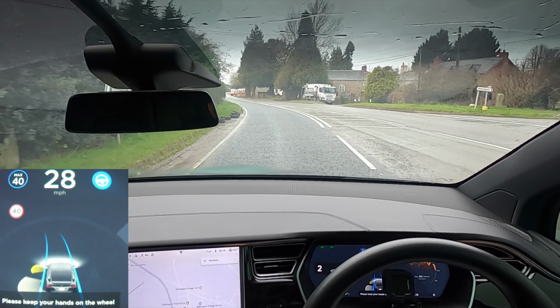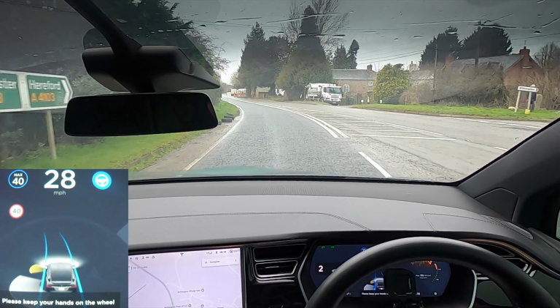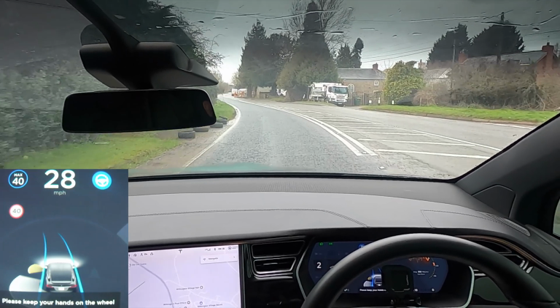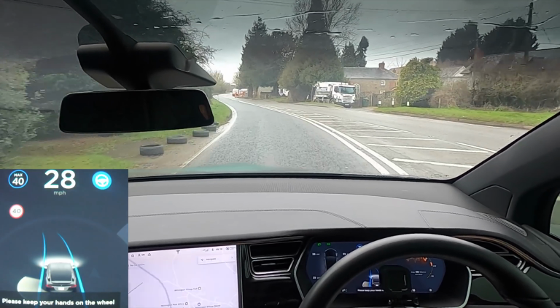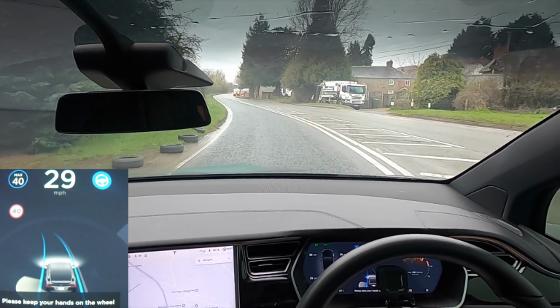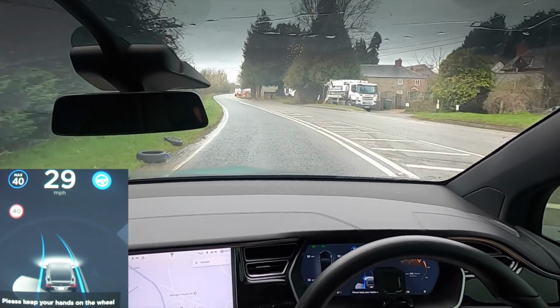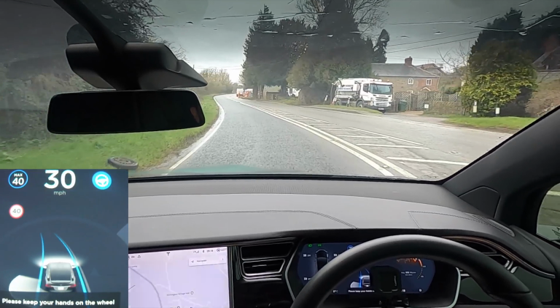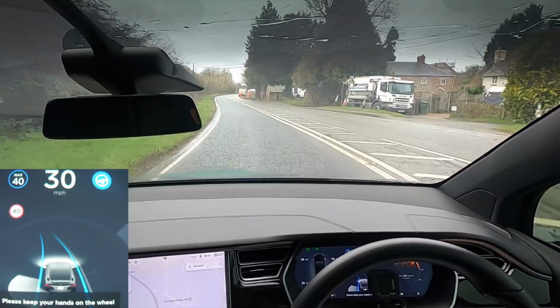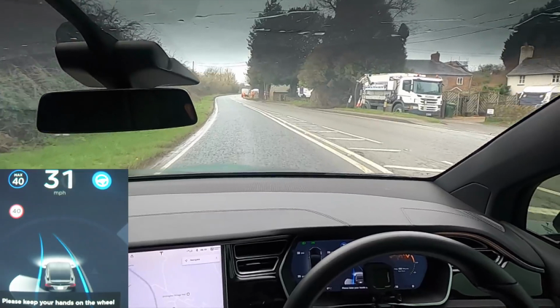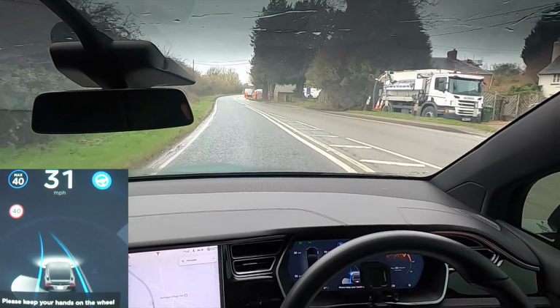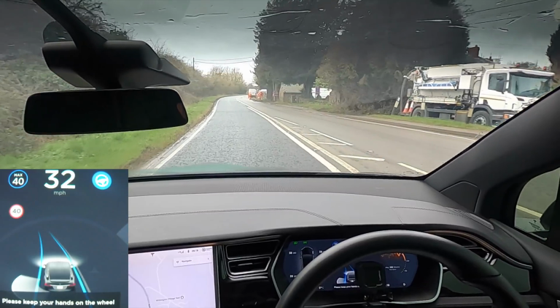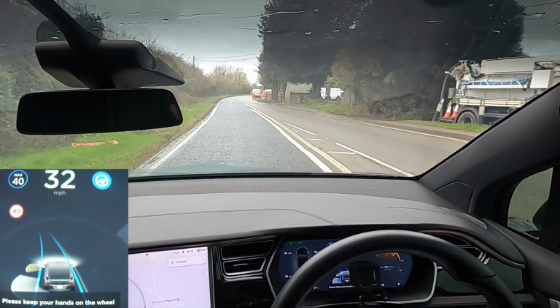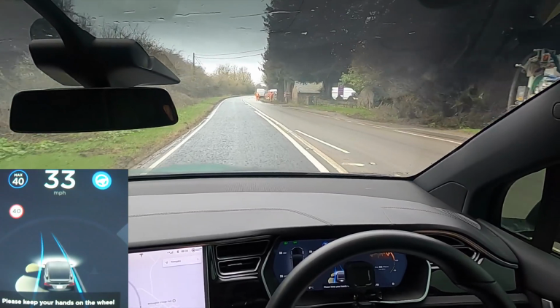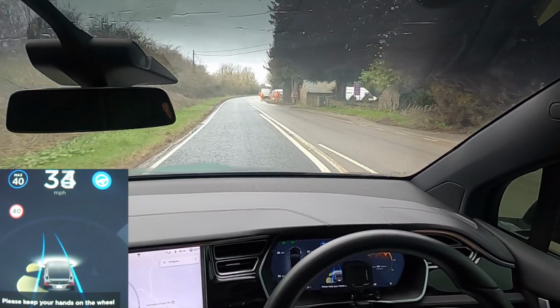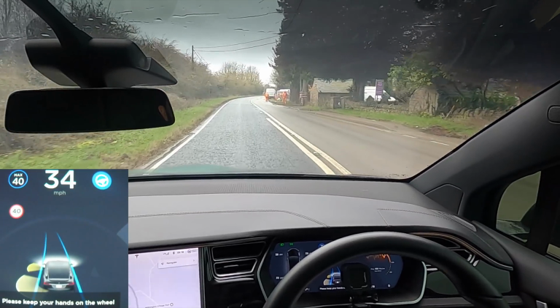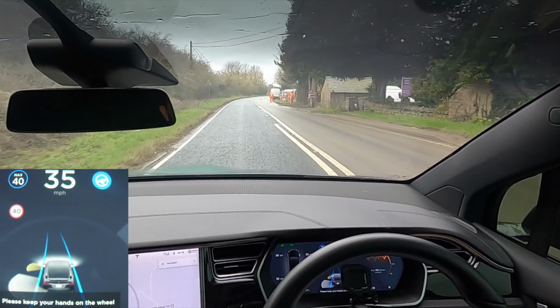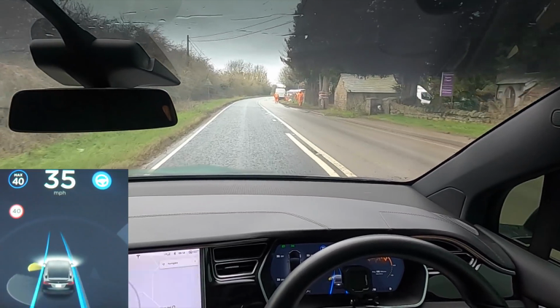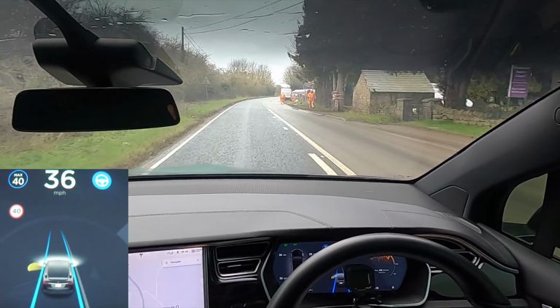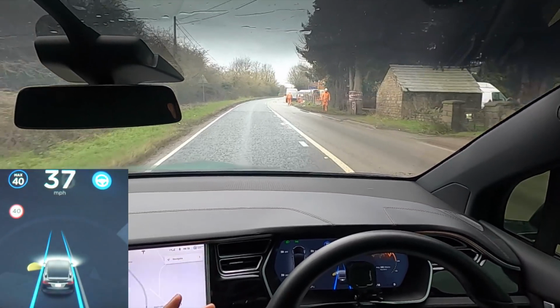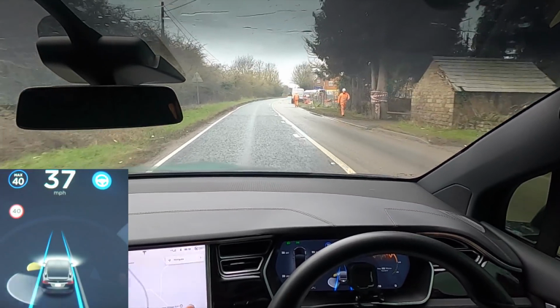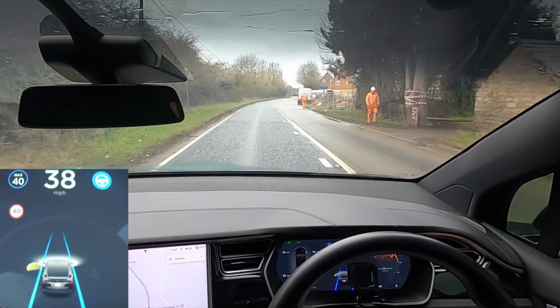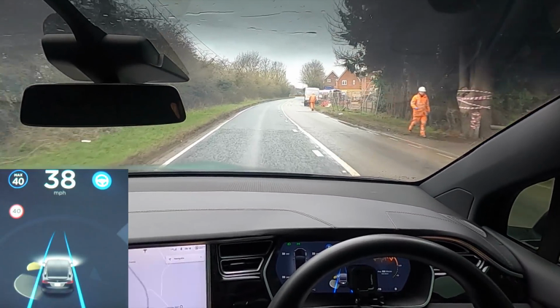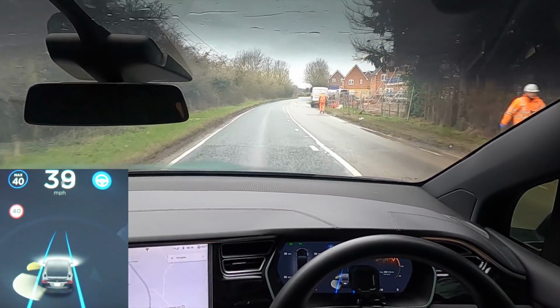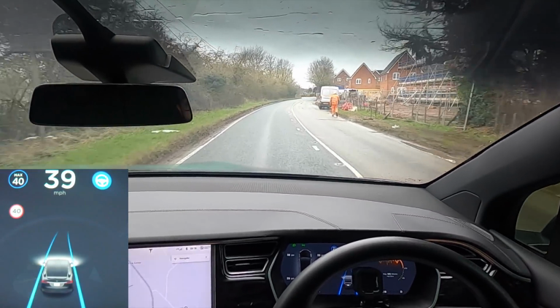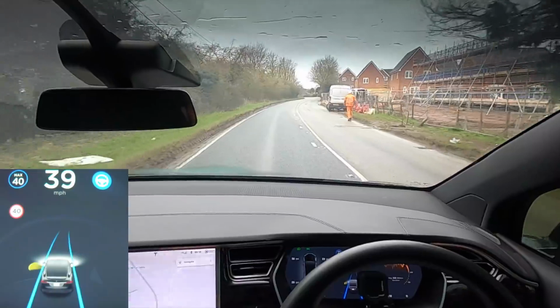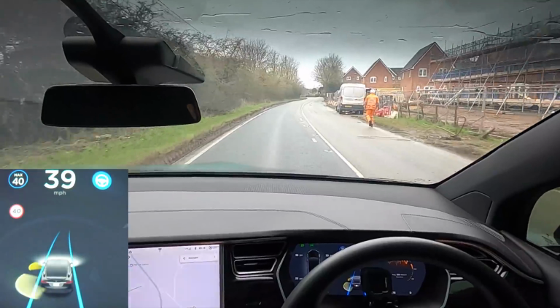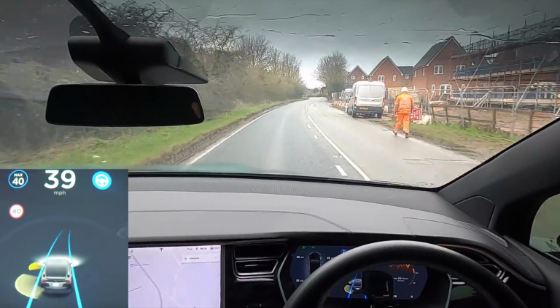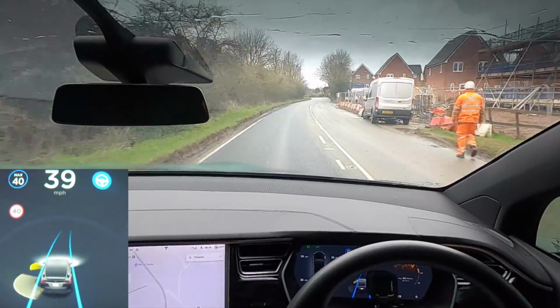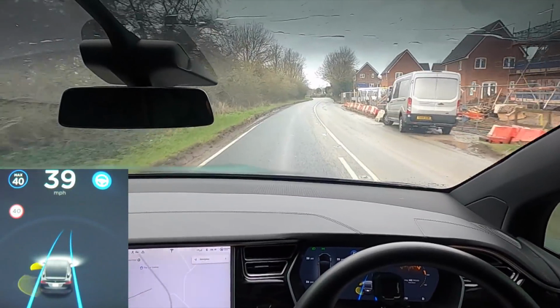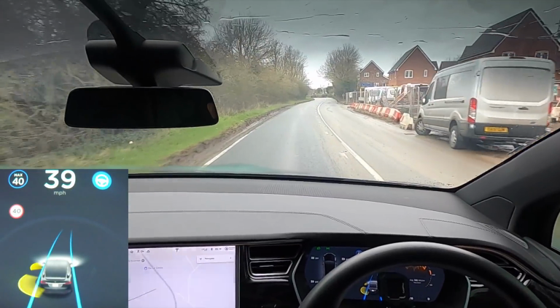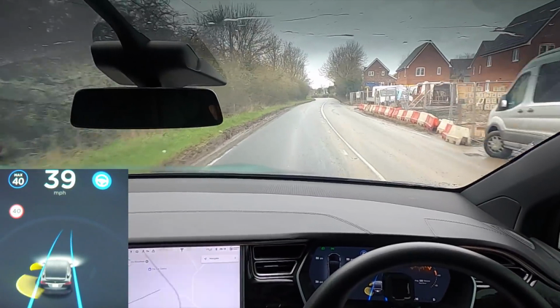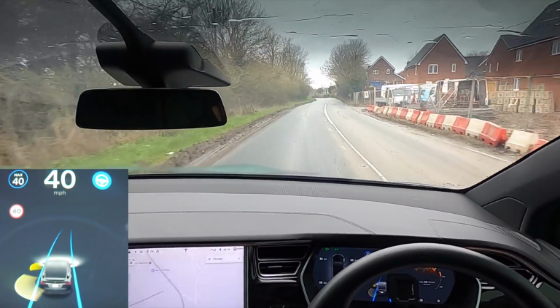Welcome back everybody to Tesla Driver. I hope you're doing very well. Today we're out in the Model X, which is our Hardware 2 car. So this is still running Autopilot 2.0 as well.